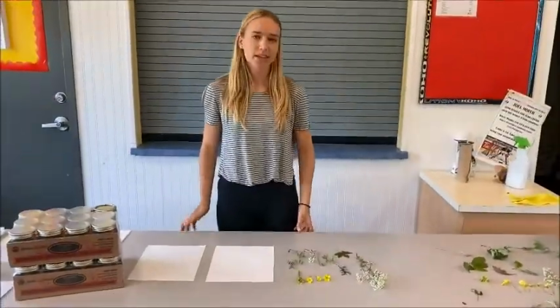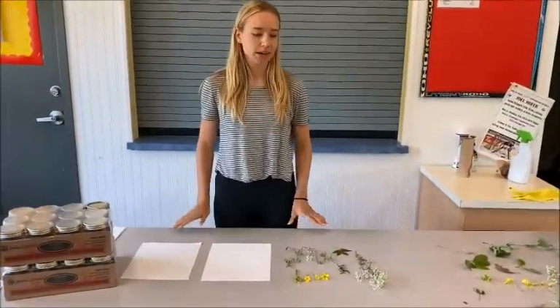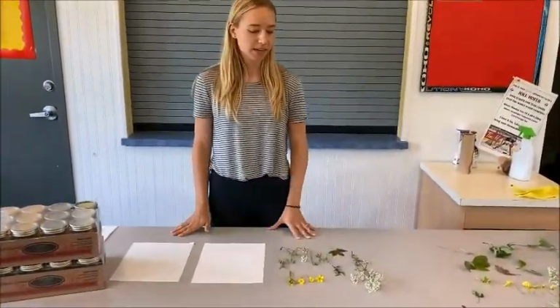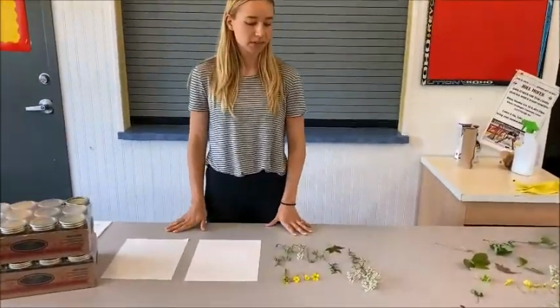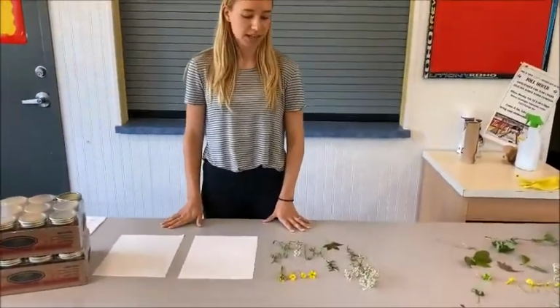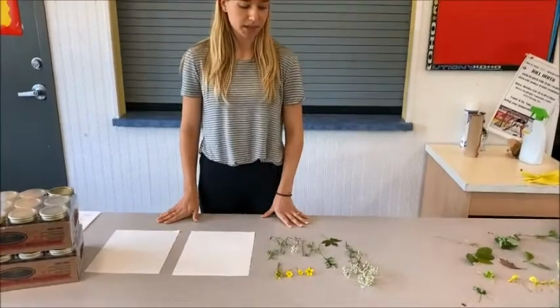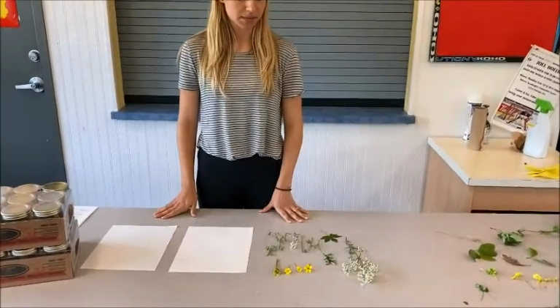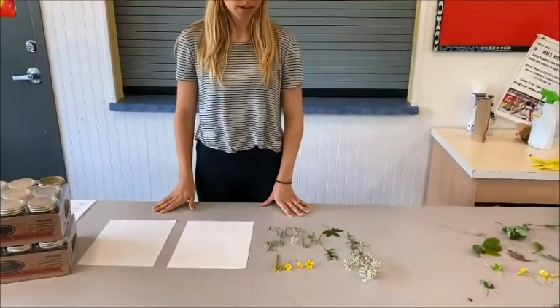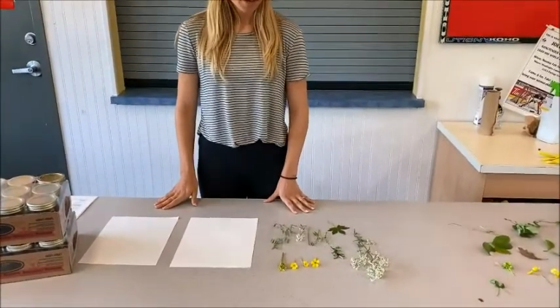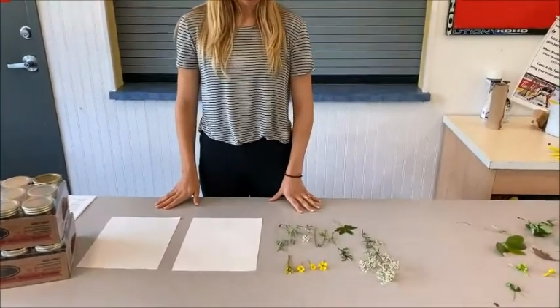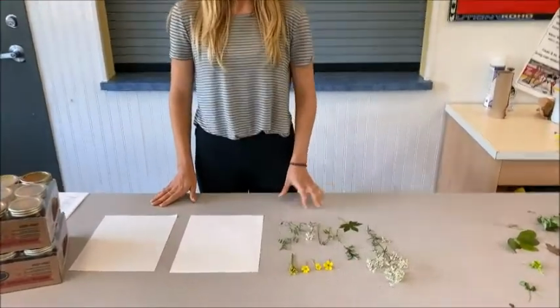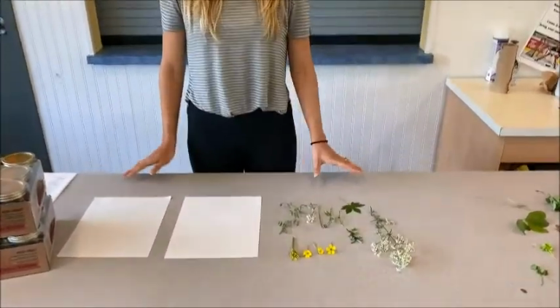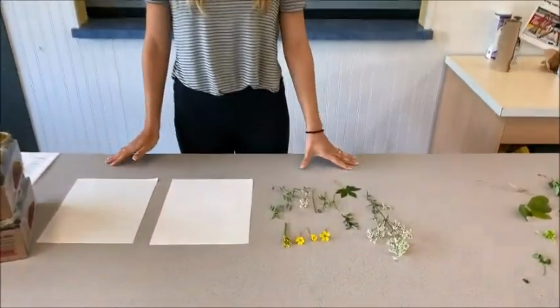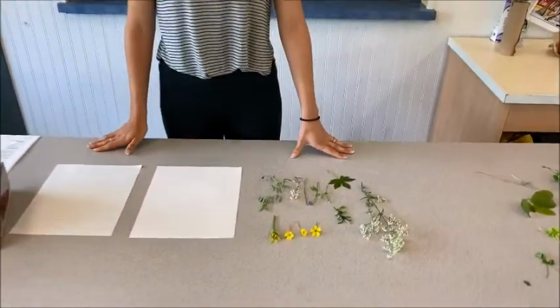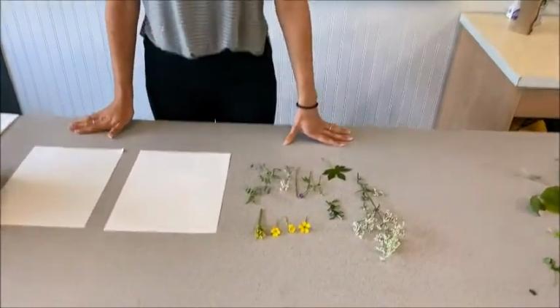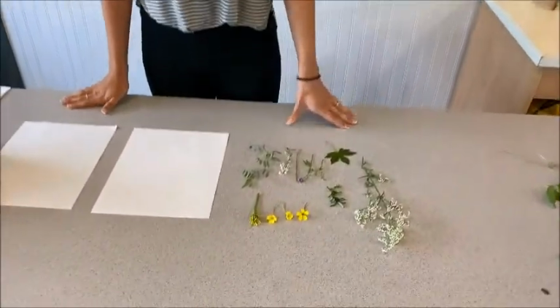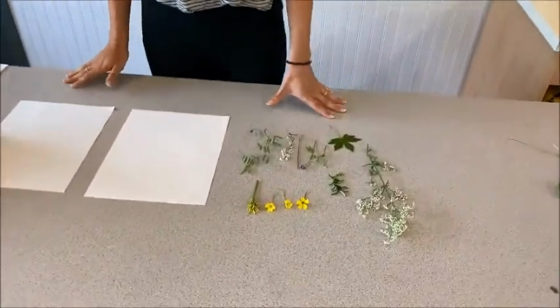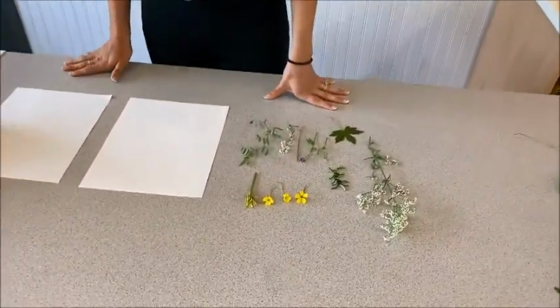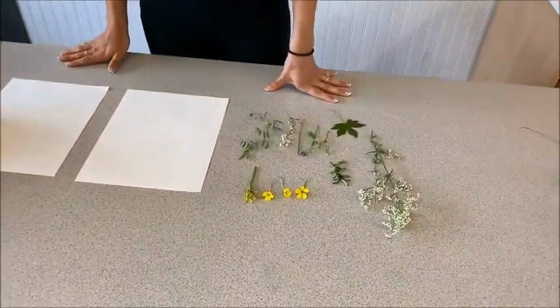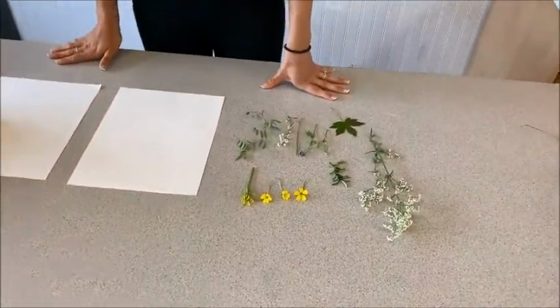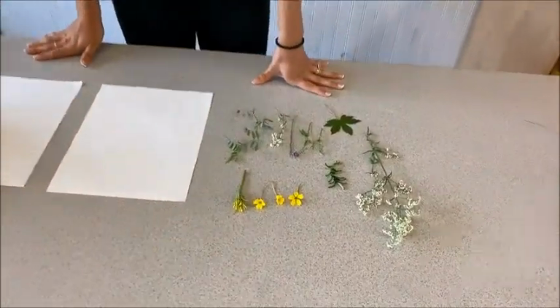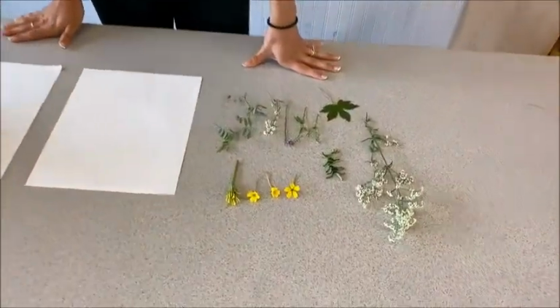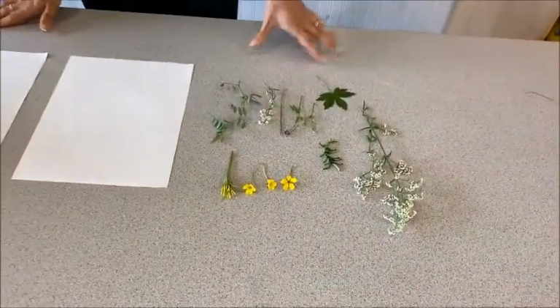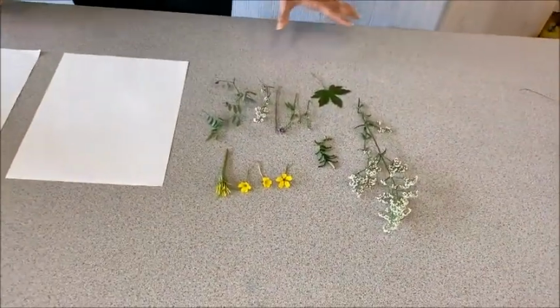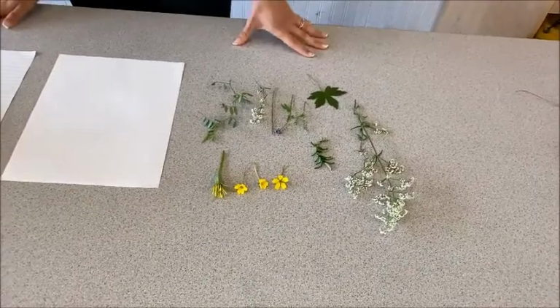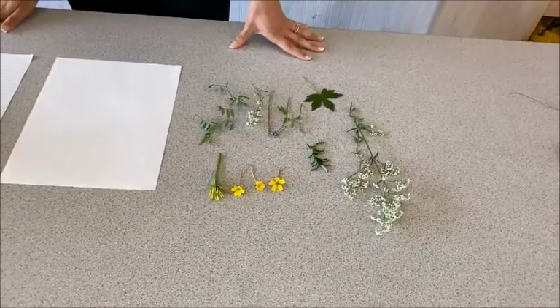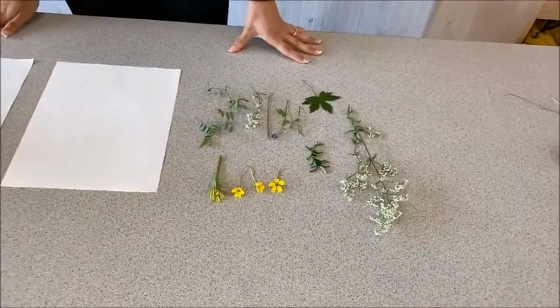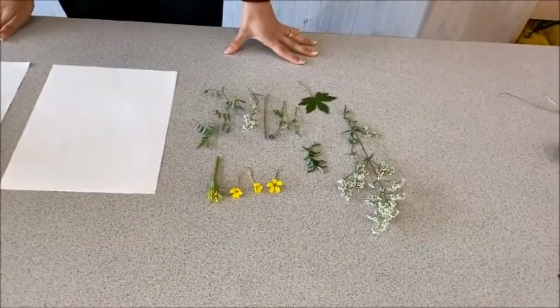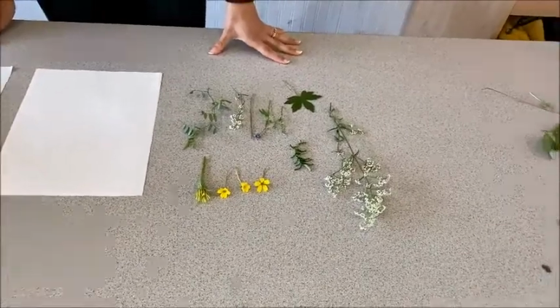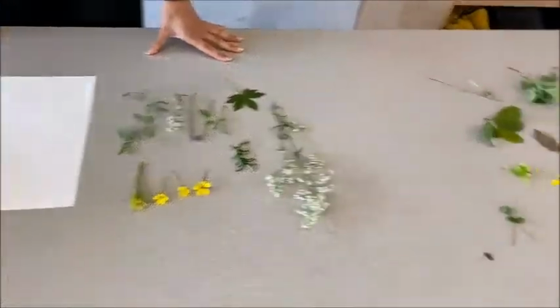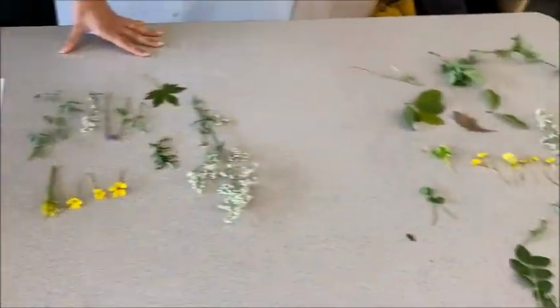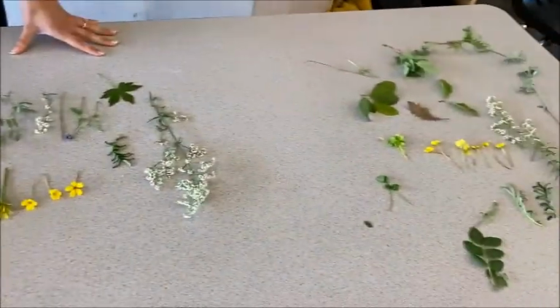So I already went outside to pick a variety of different flowers and leaves. These are all wild flowers that I found in the bush outside.